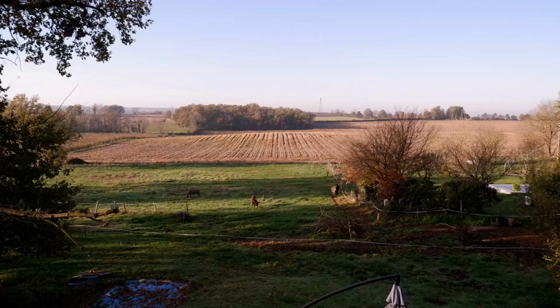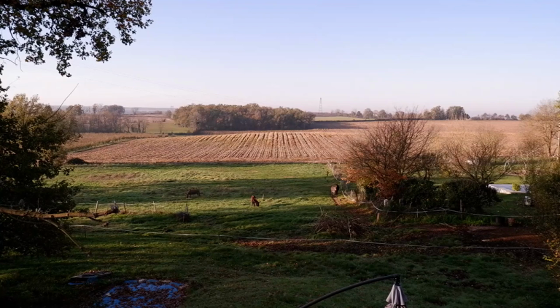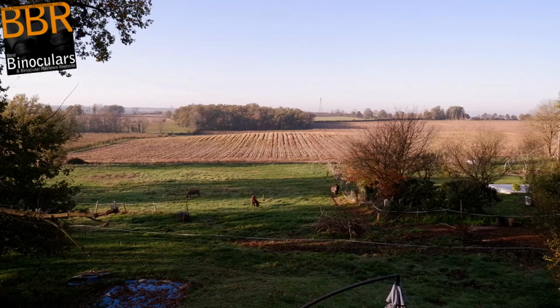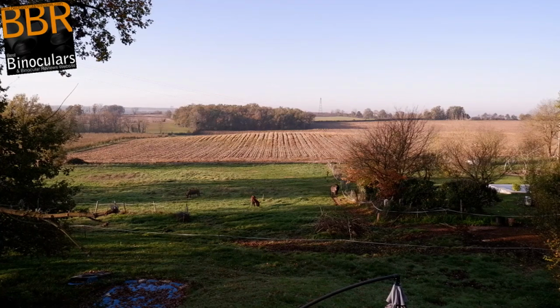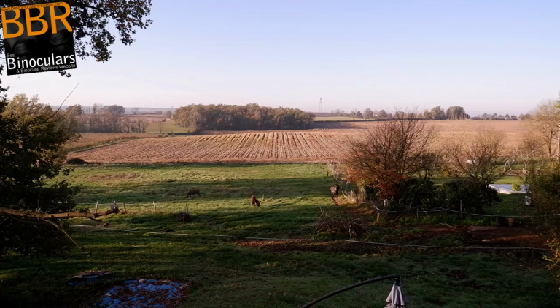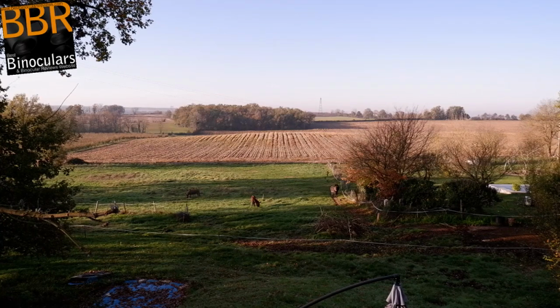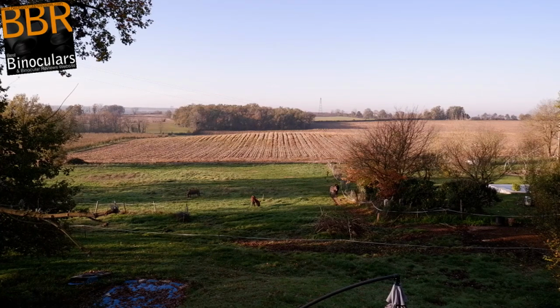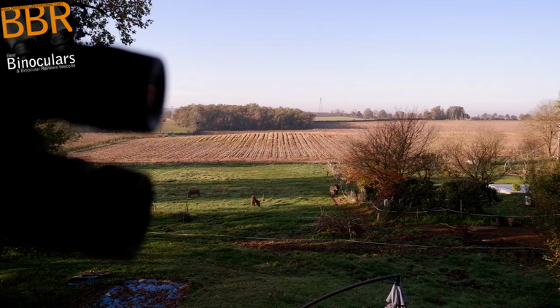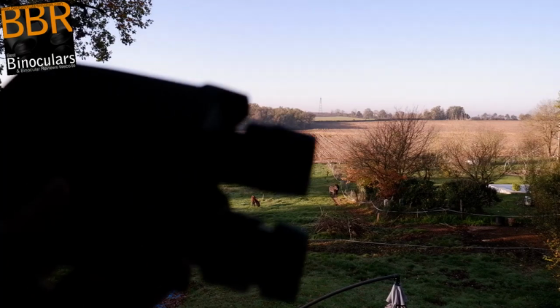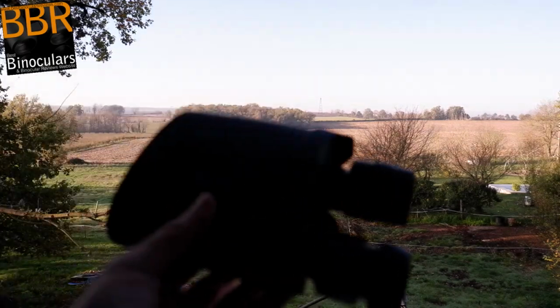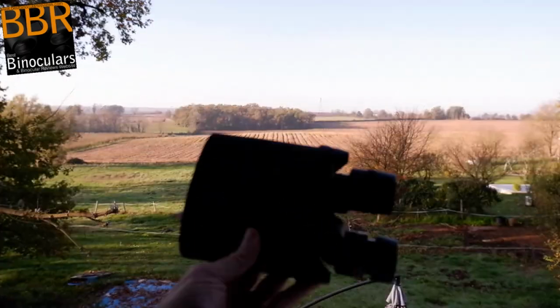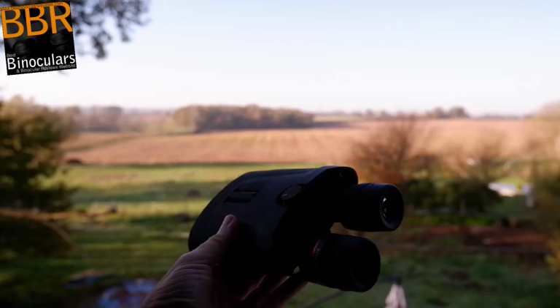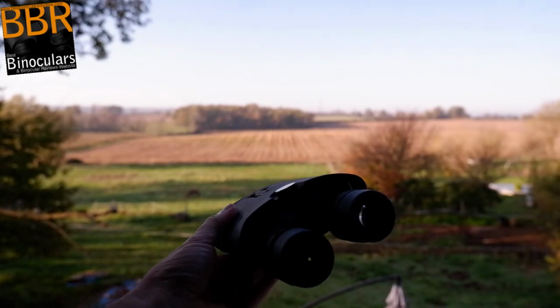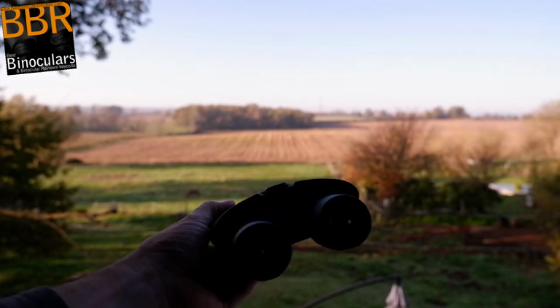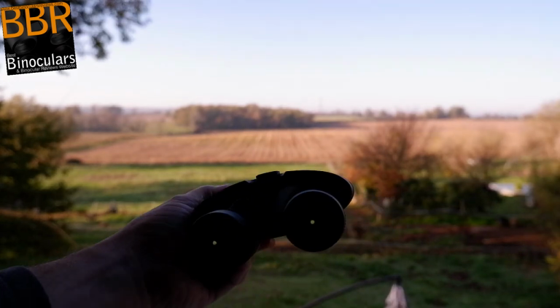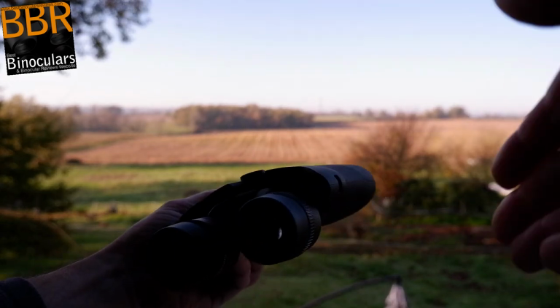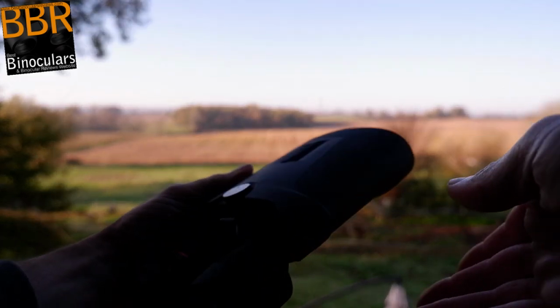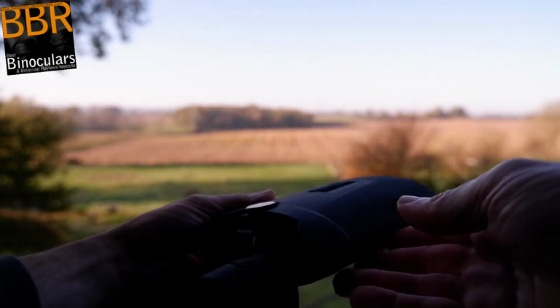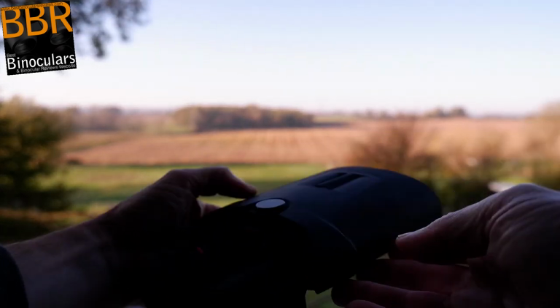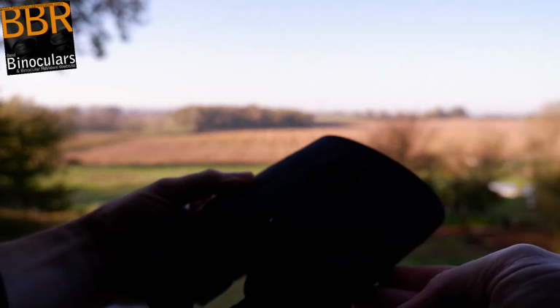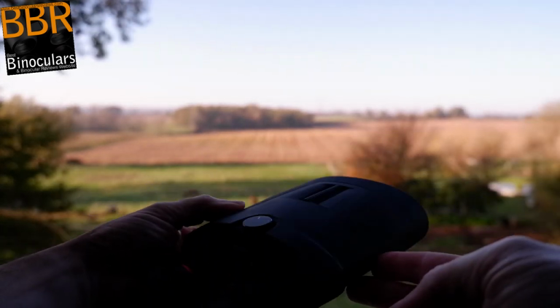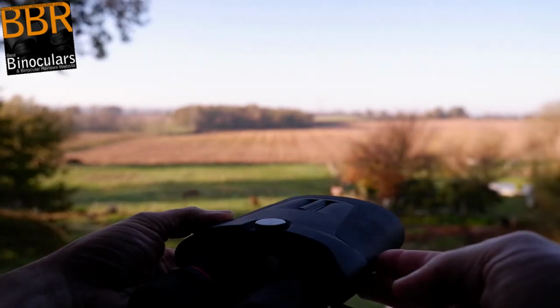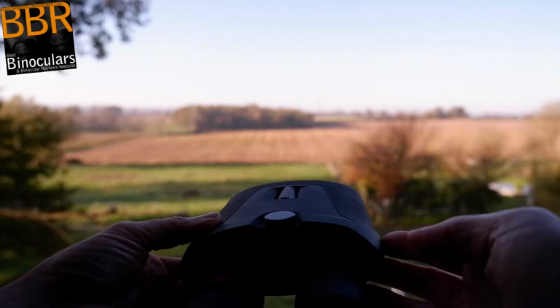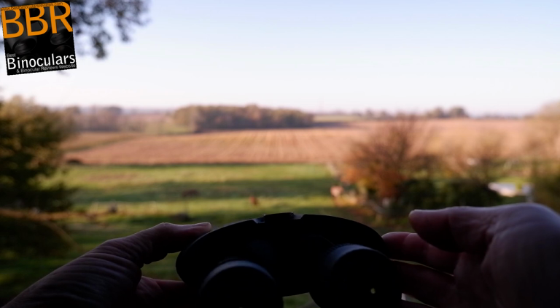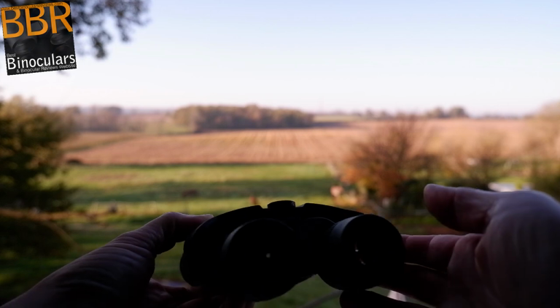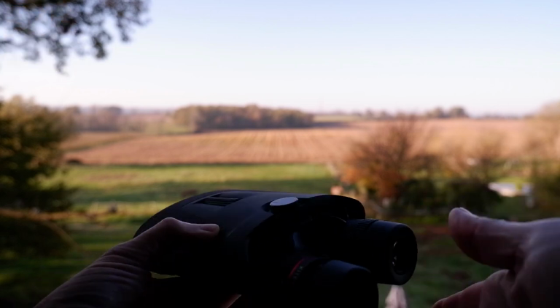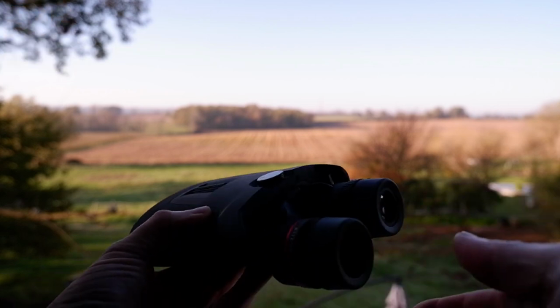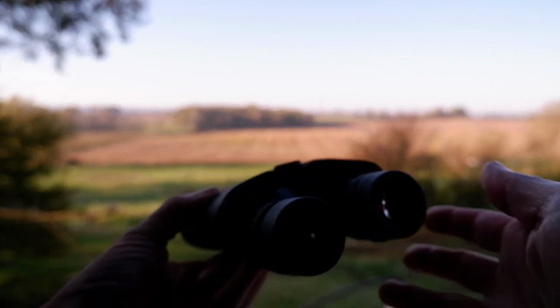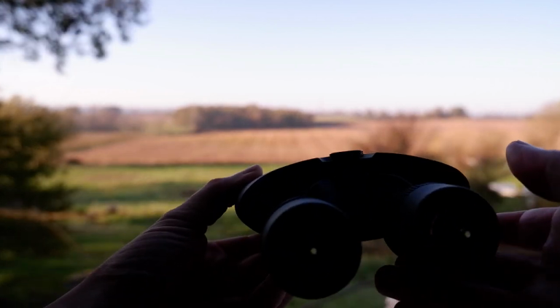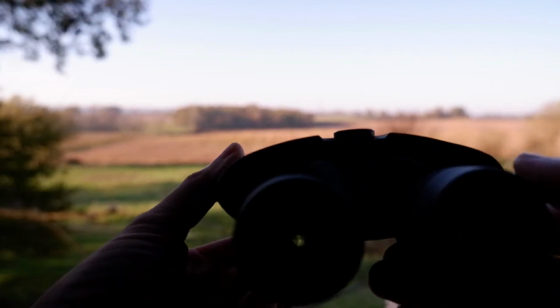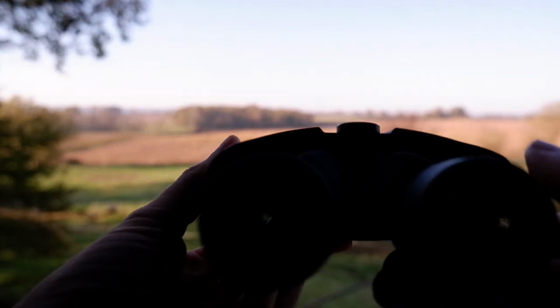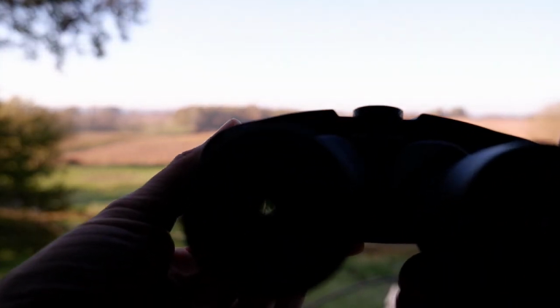Hello and welcome to Best Binocular Reviews, my name is Jason. In this video, I just wanted to show you a couple of examples of the image stabilization feature in action on the Kite APC 16x42 binoculars that I currently have in for testing and review.